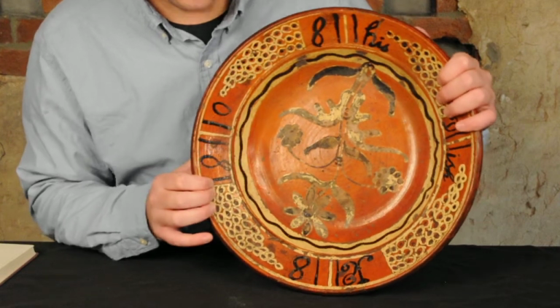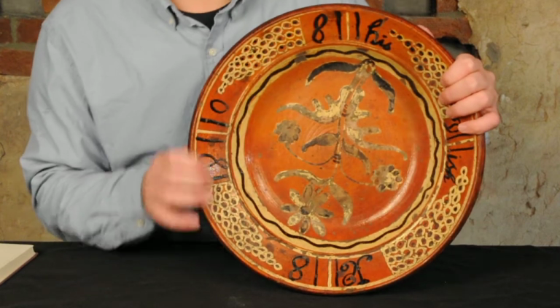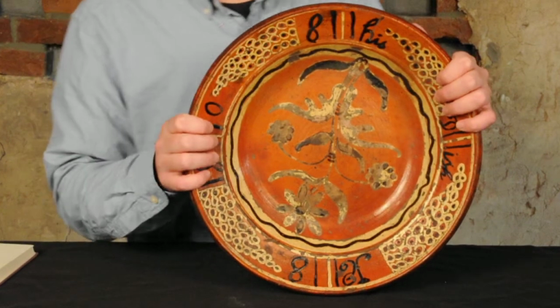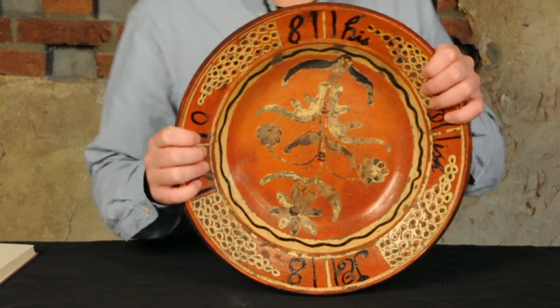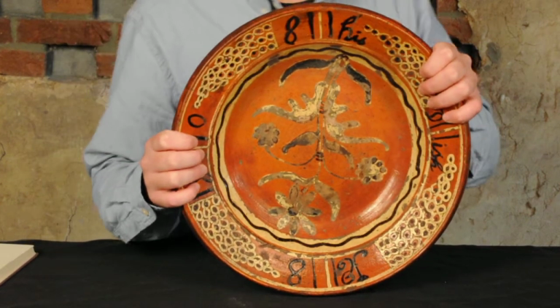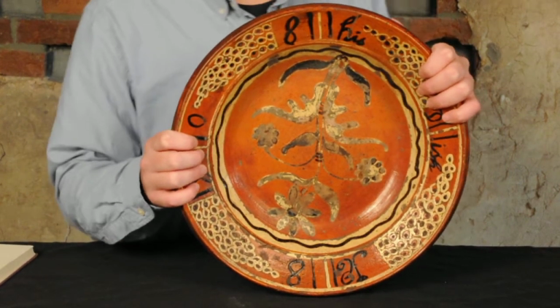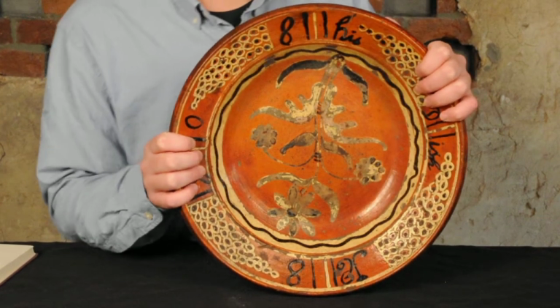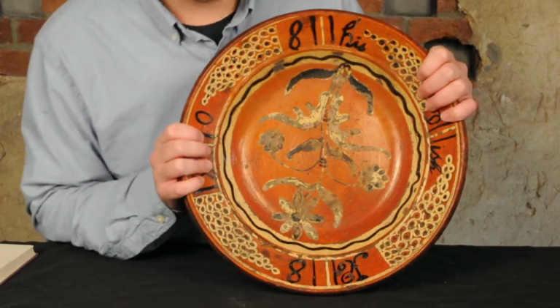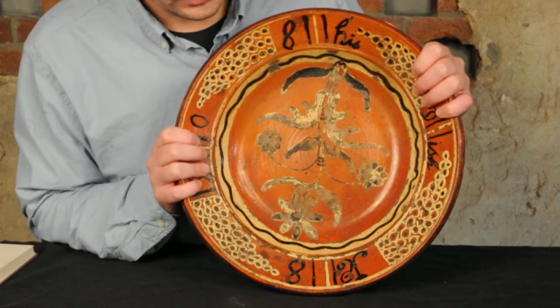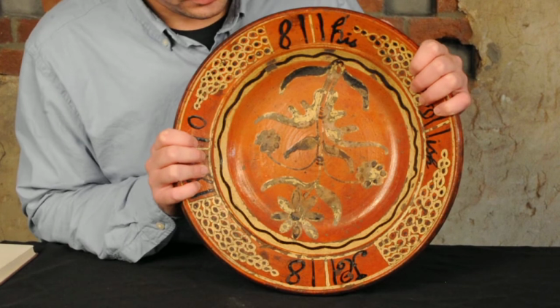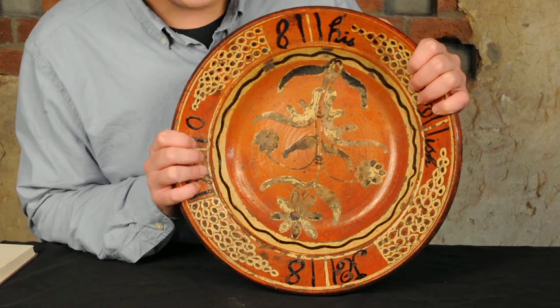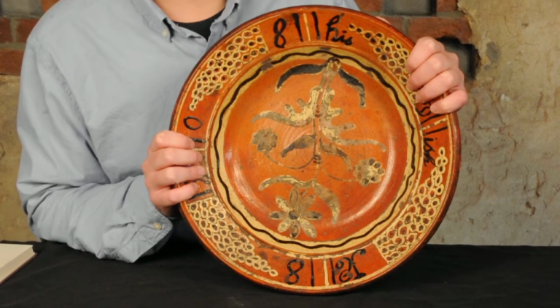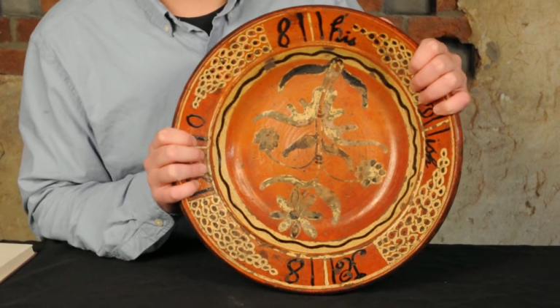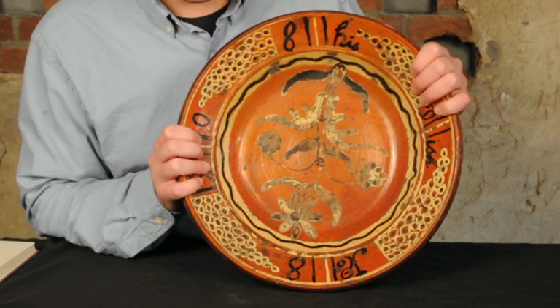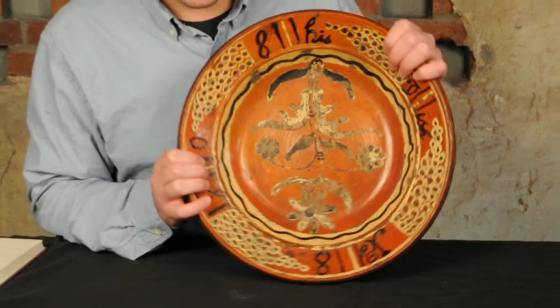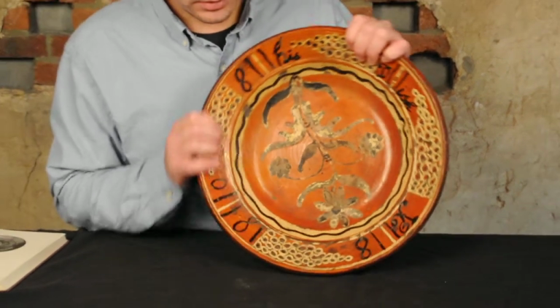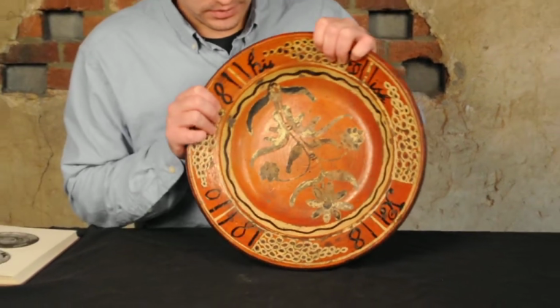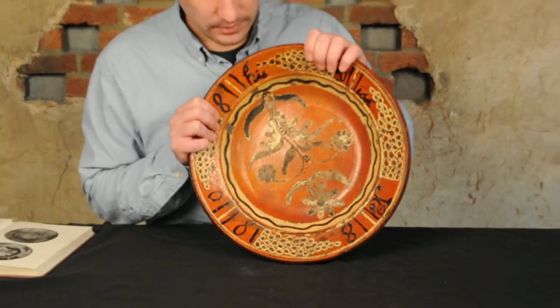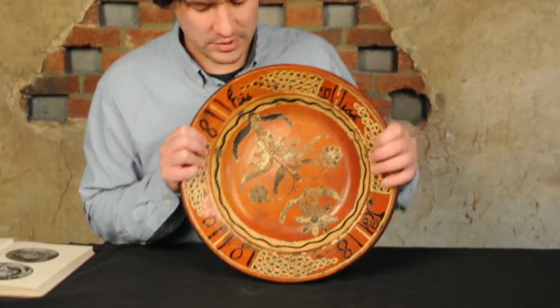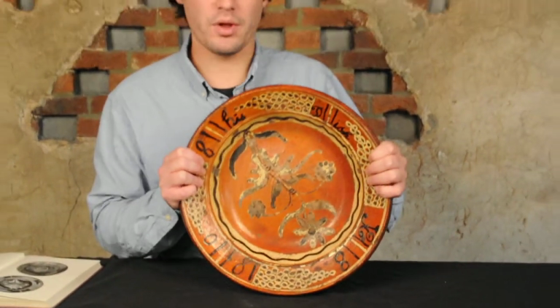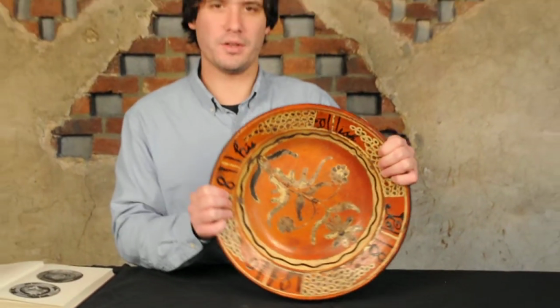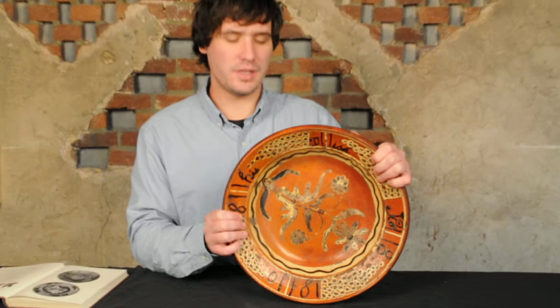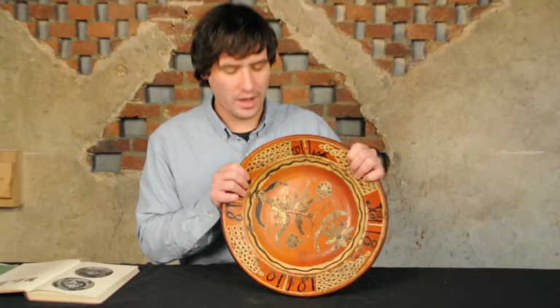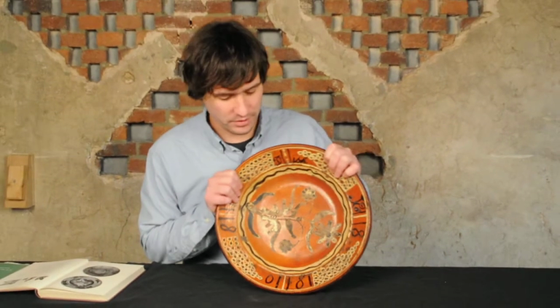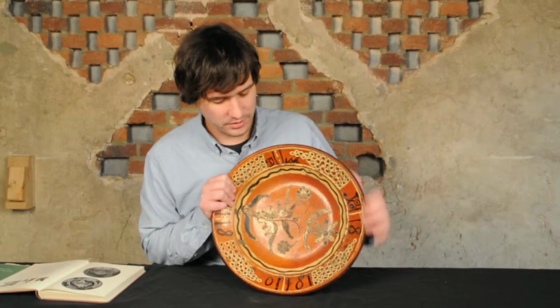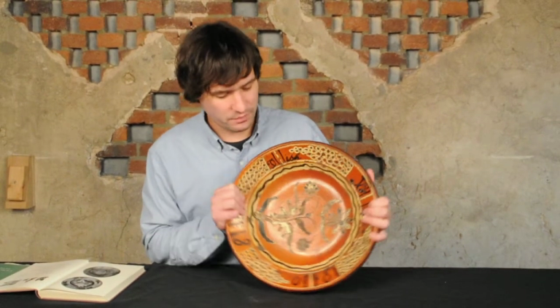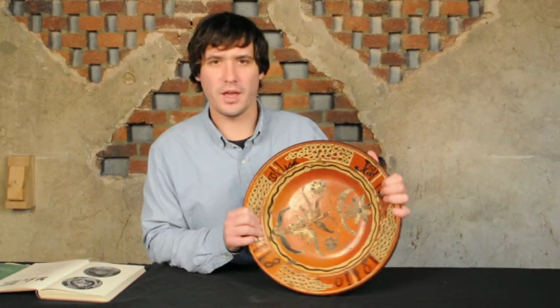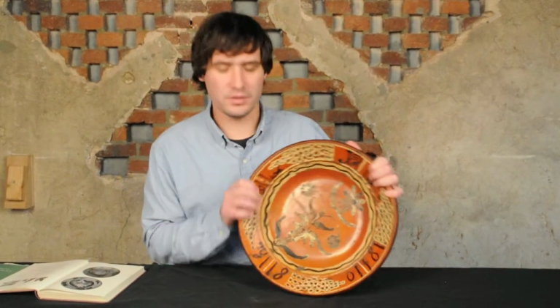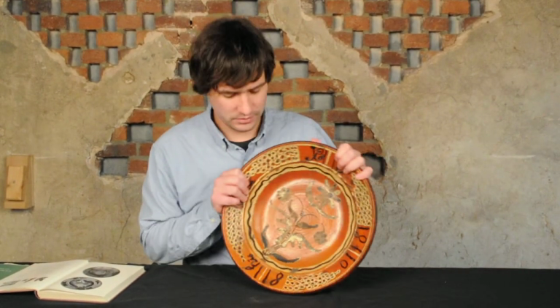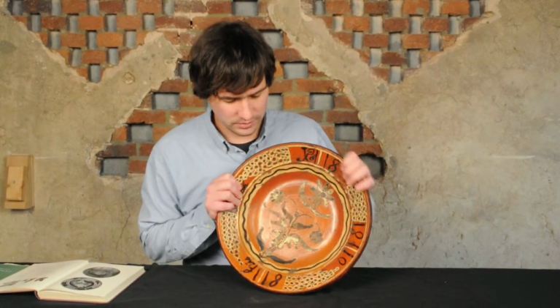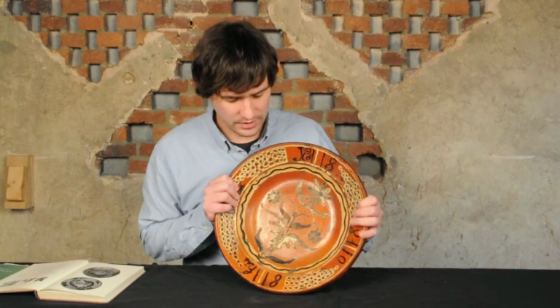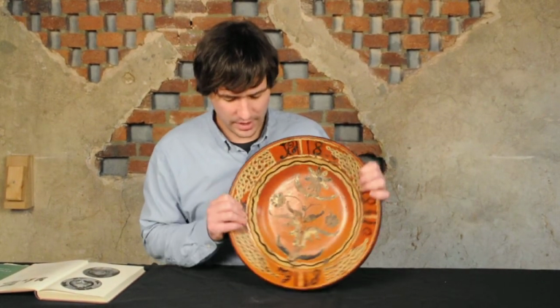Variants of this design you can find on redware and even stoneware from the 18th and early 19th centuries. Some people call it a seed pod or fish scale, things like that.